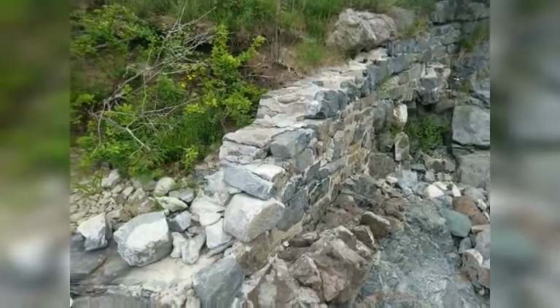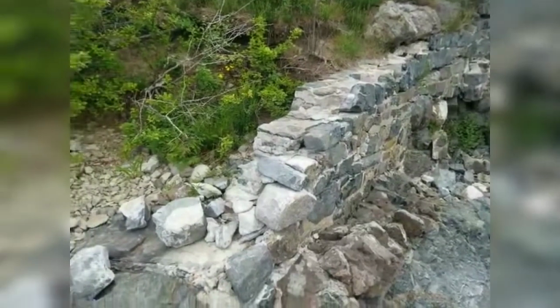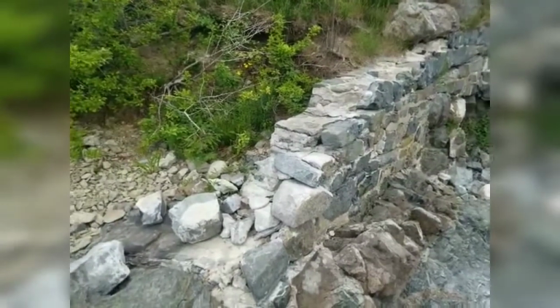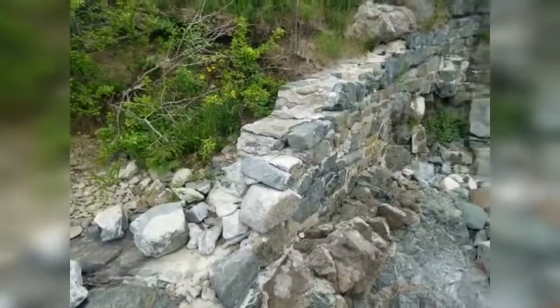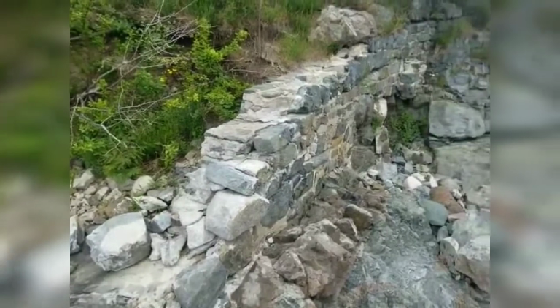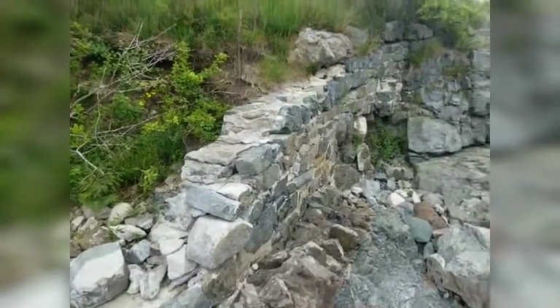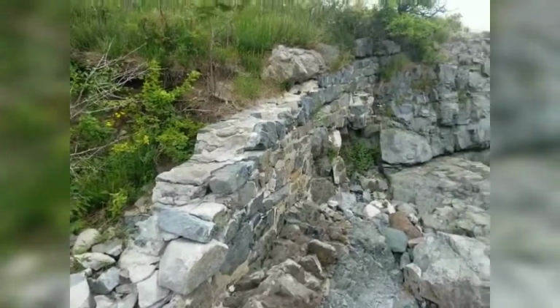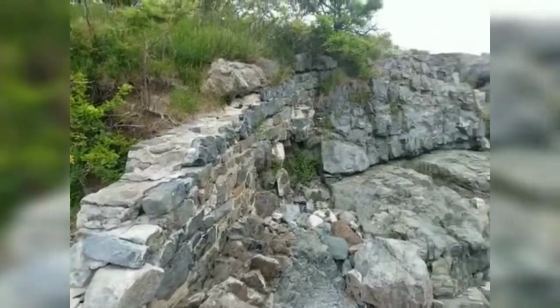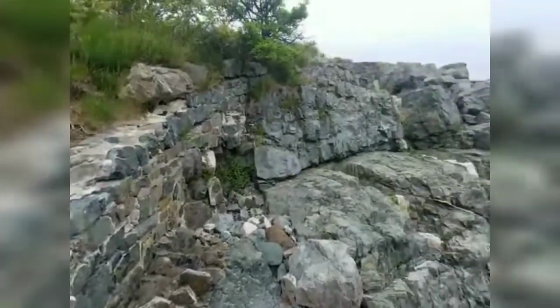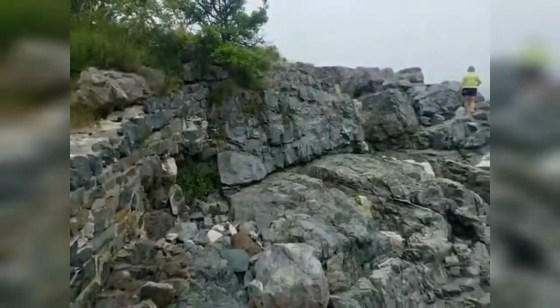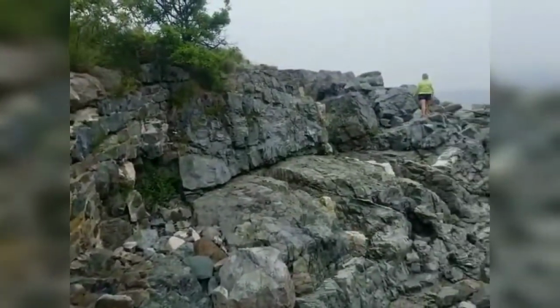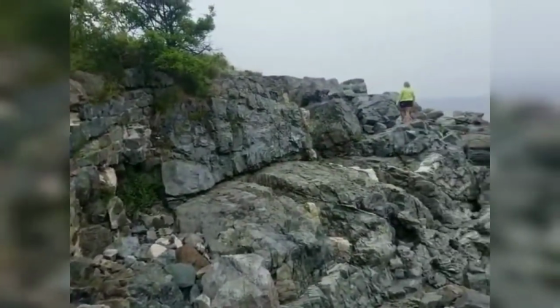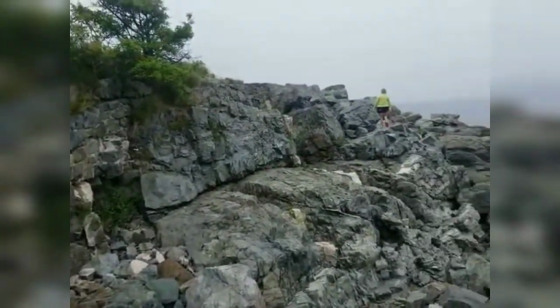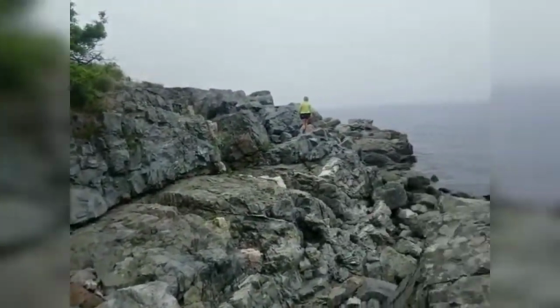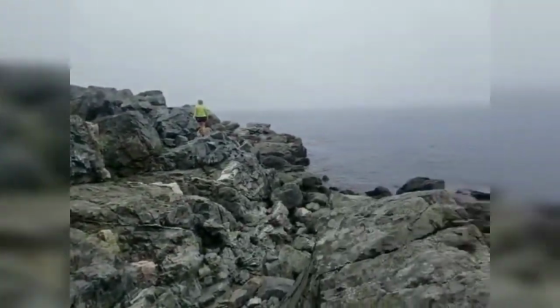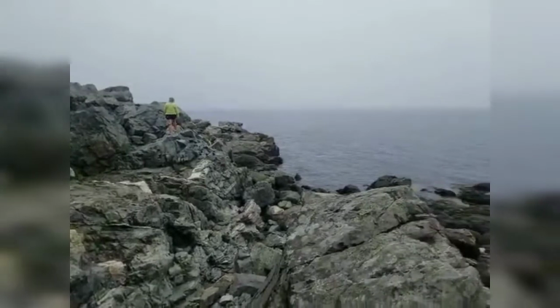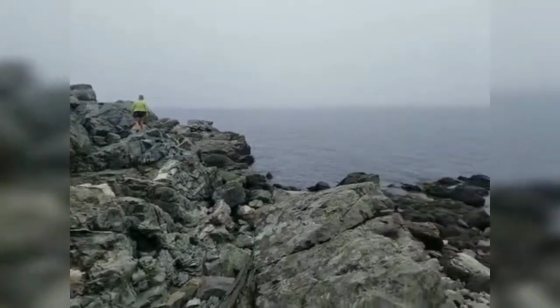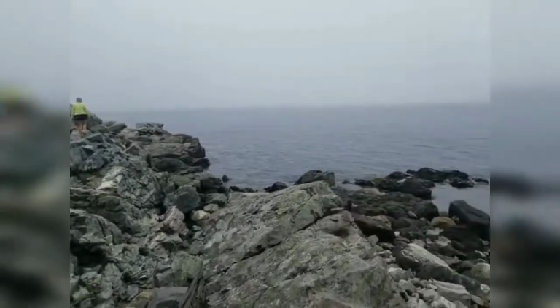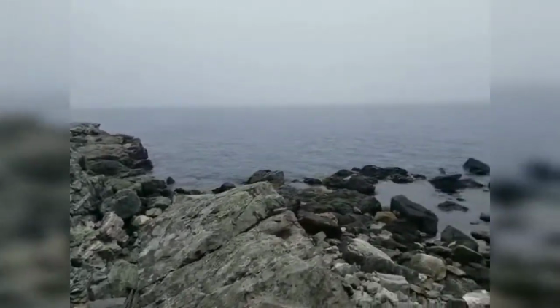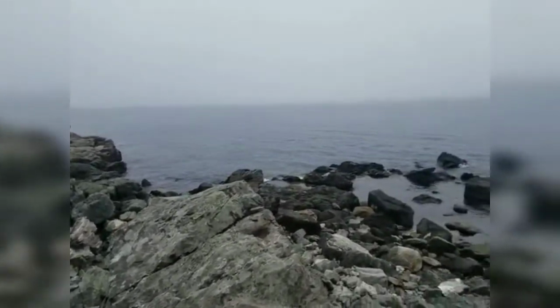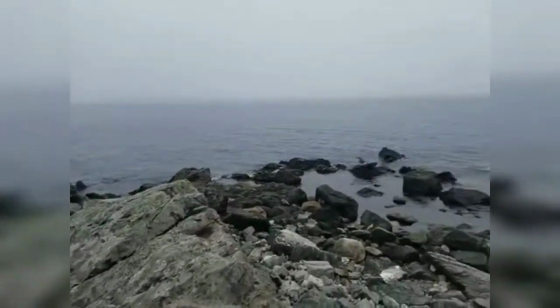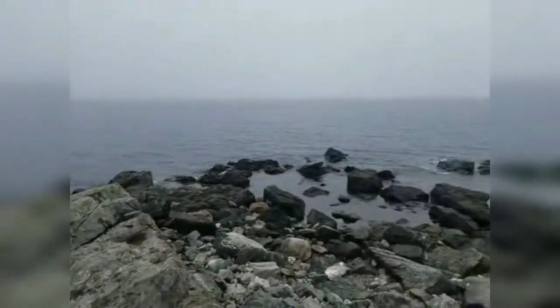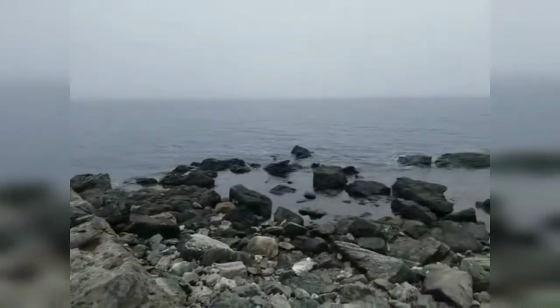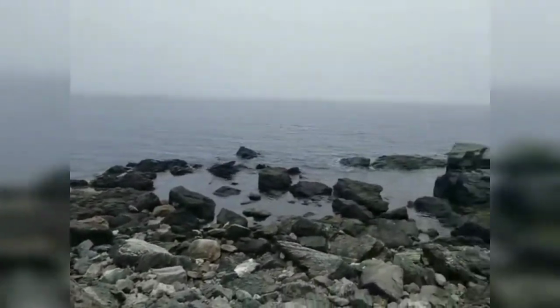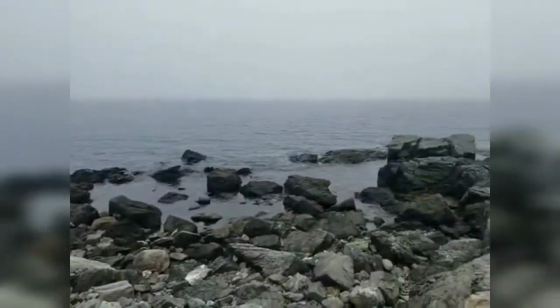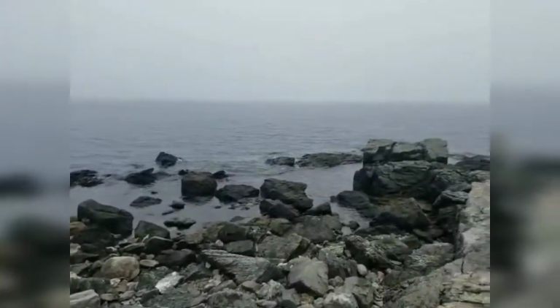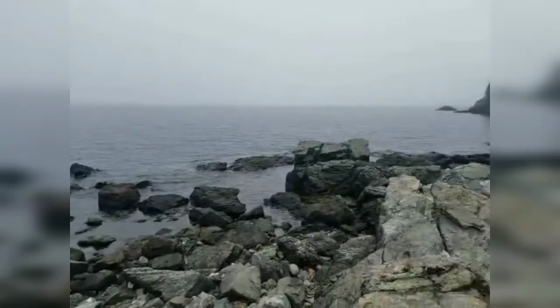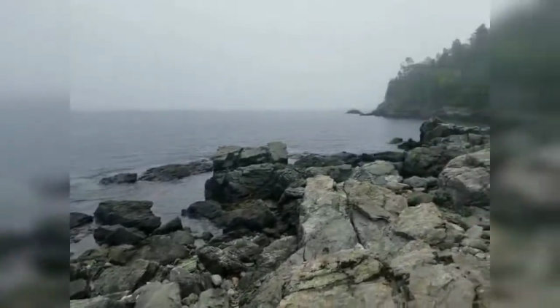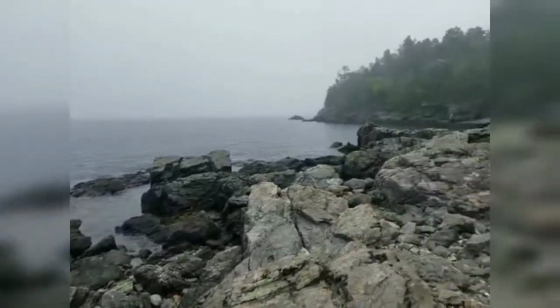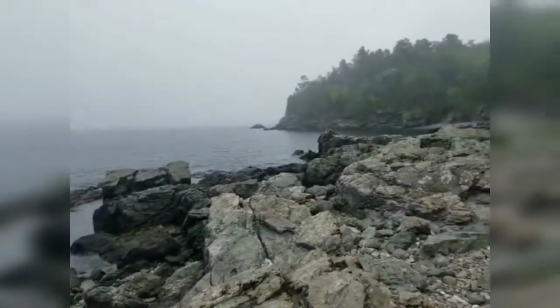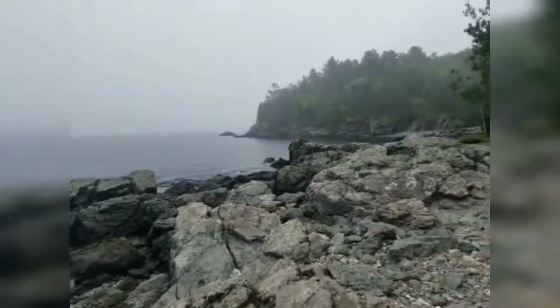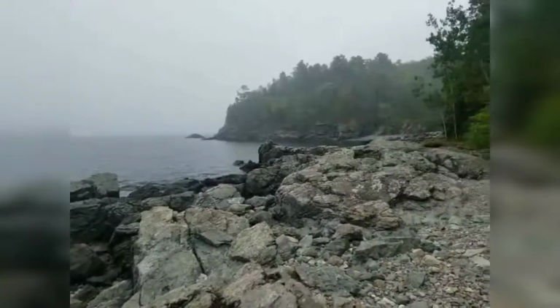We found a wall. Let's use that for exploring. There's a little beach over here too.